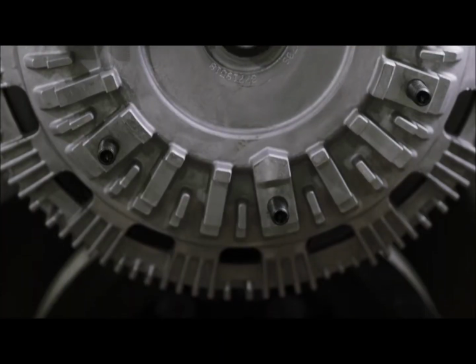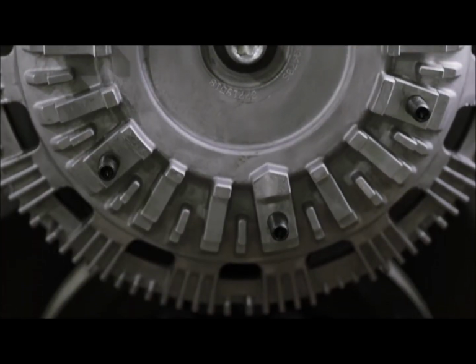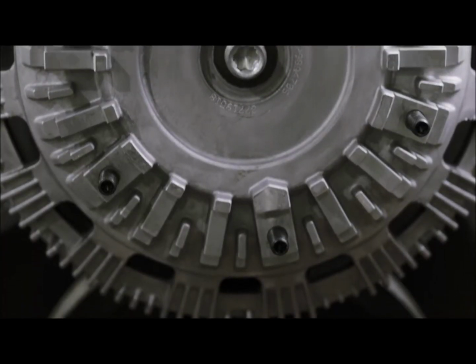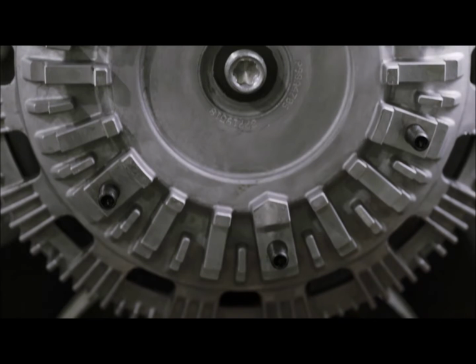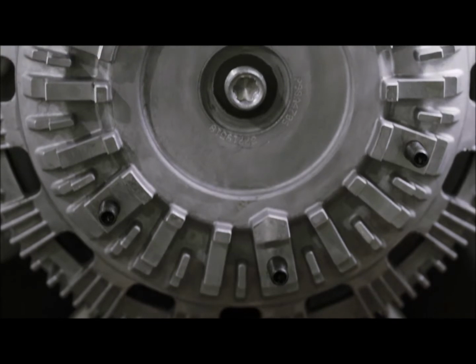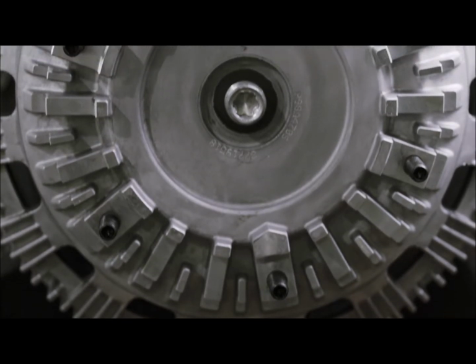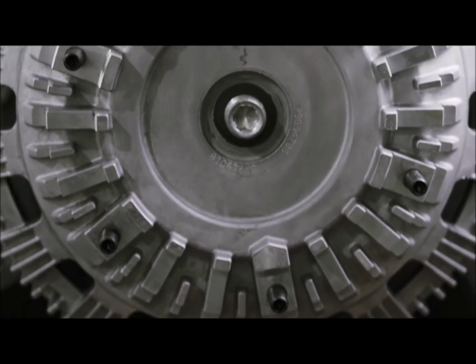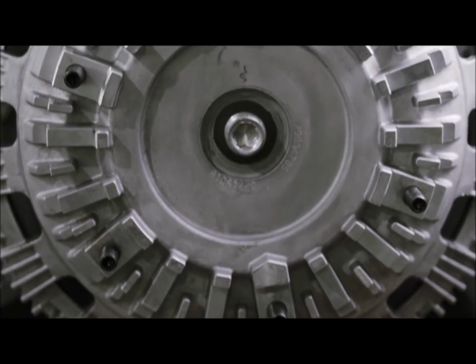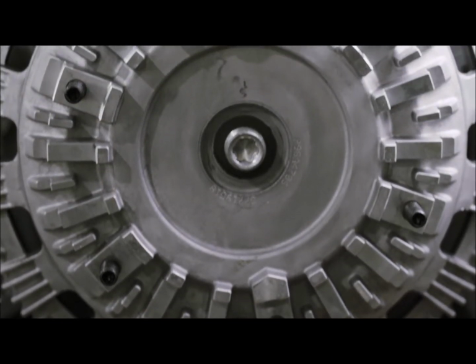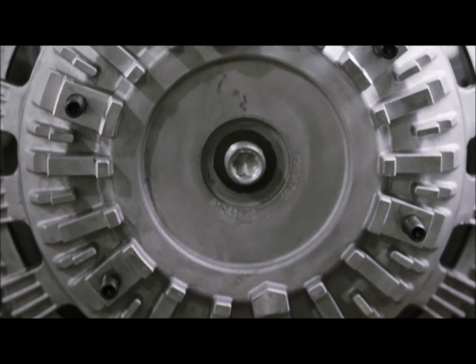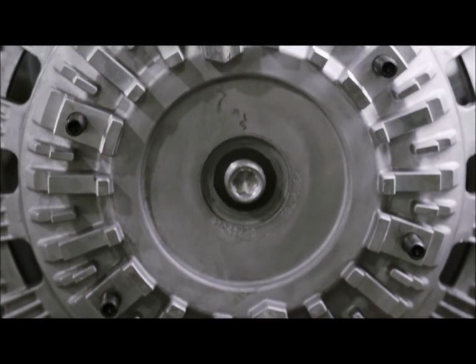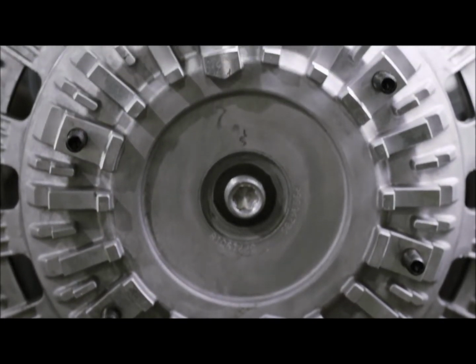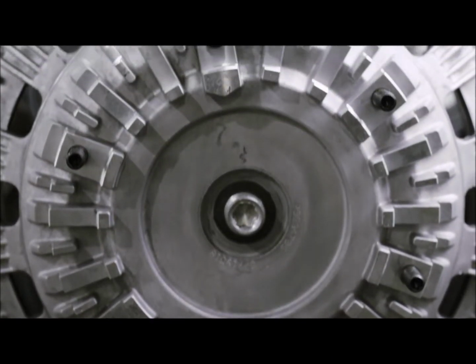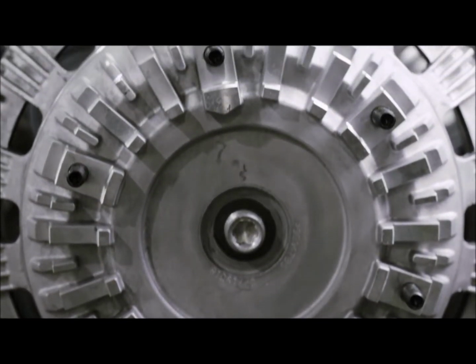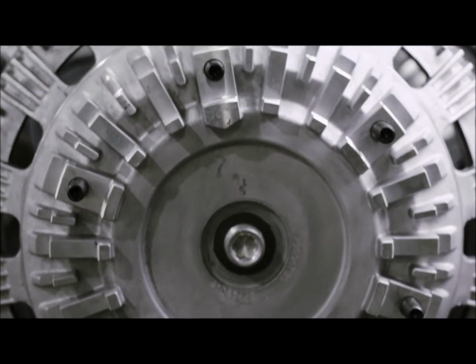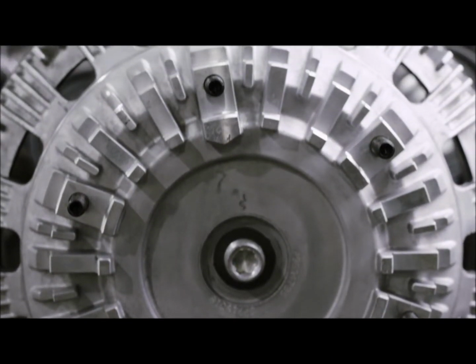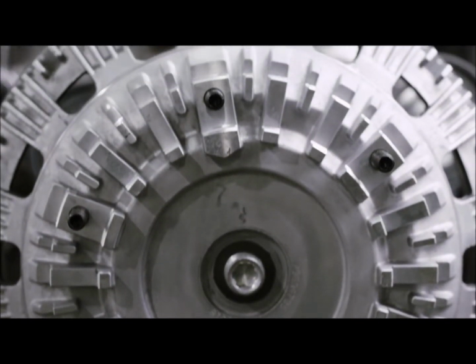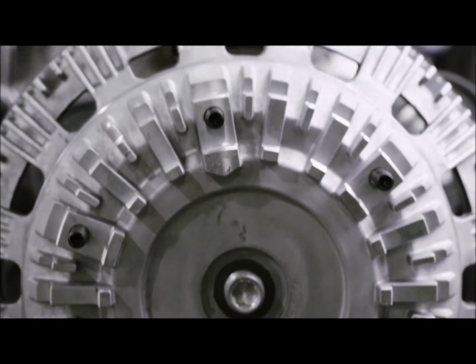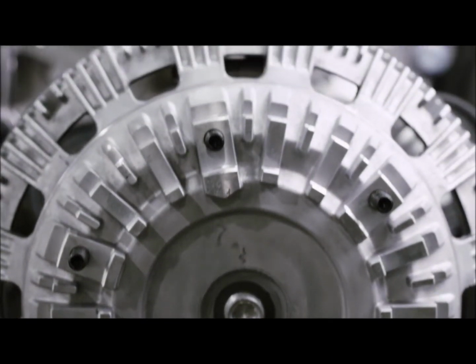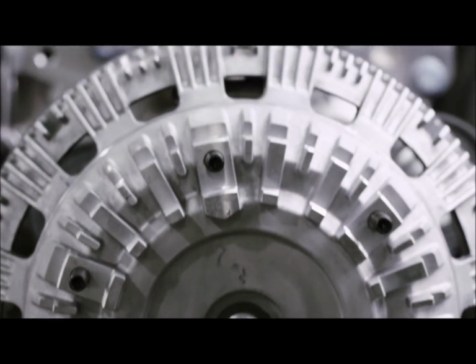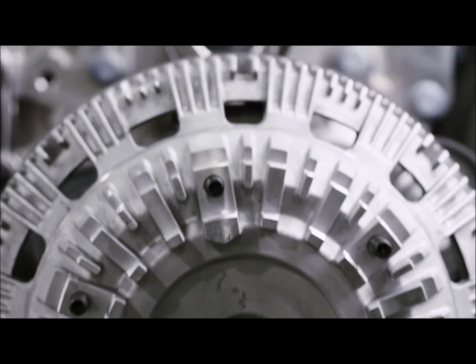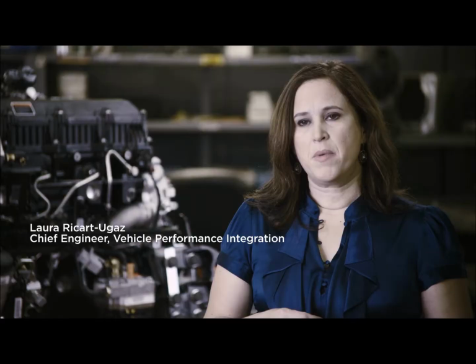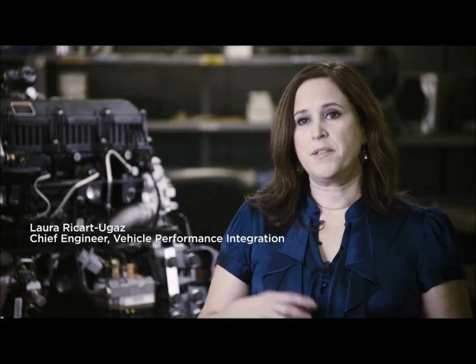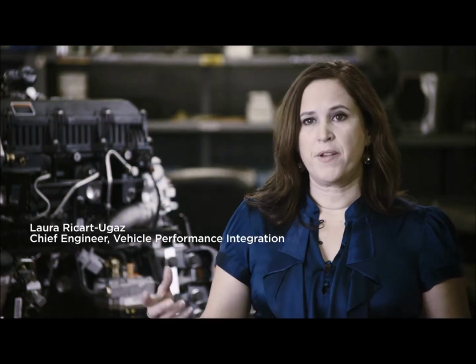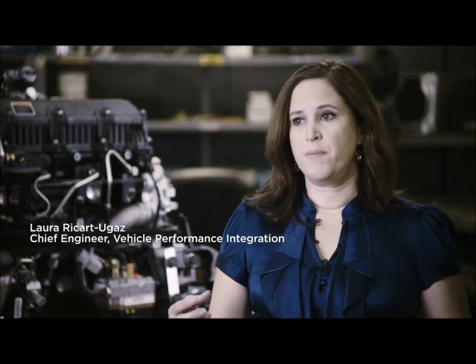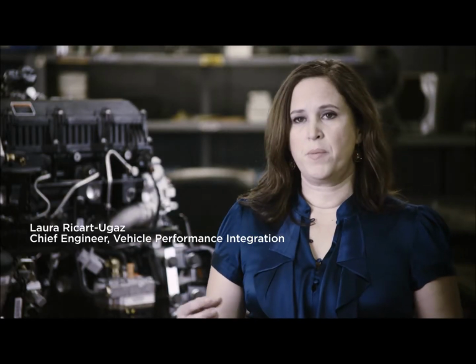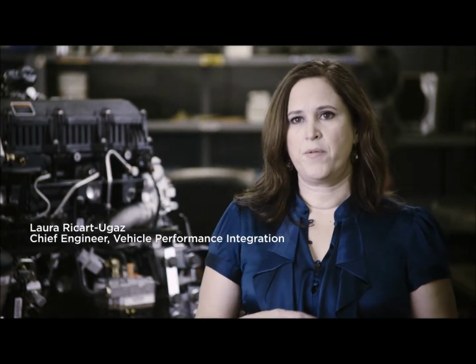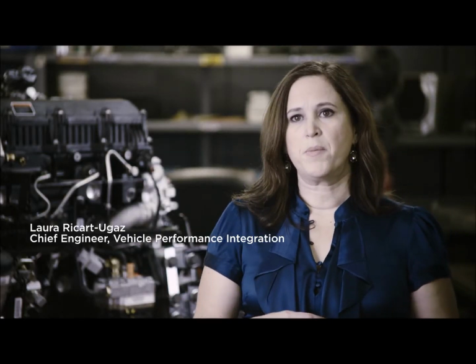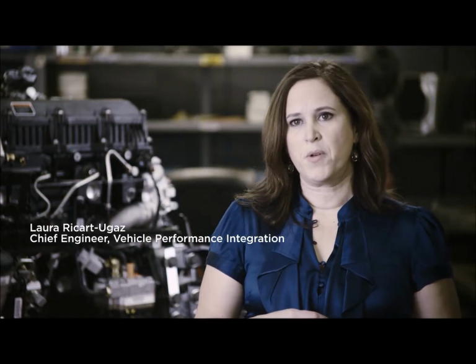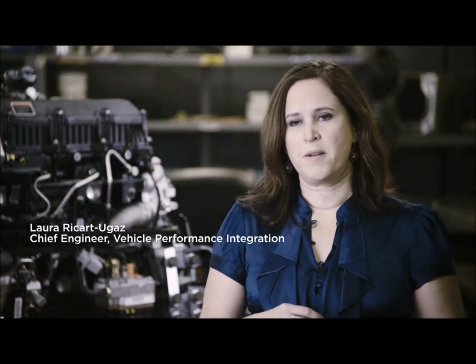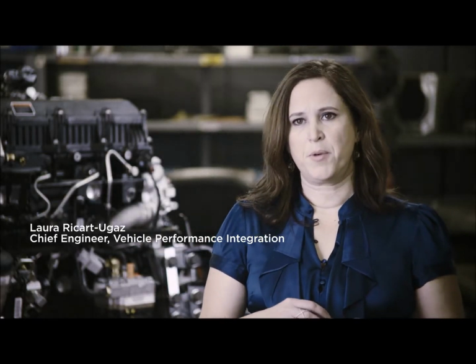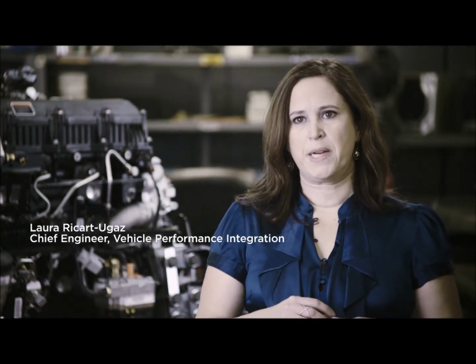The high-pressure fuel system is new. It allows us the ability to increase the fuel economy of the engine. This engine did deliver a significant improvement from the fuel economy perspective.